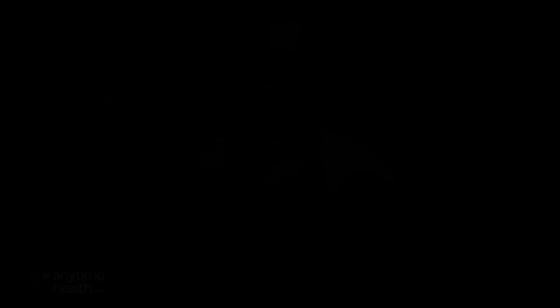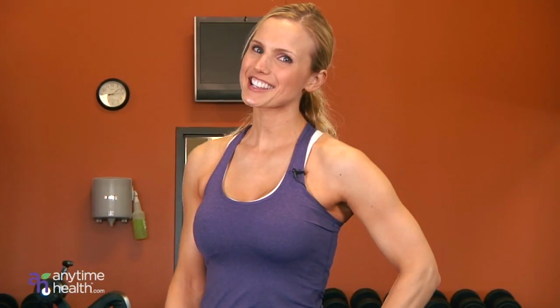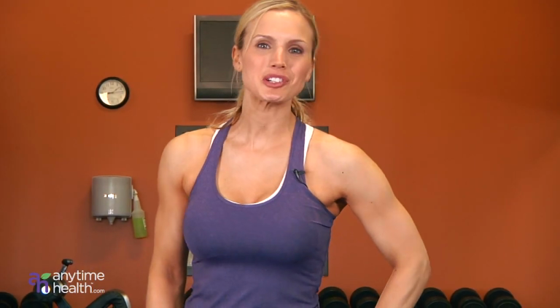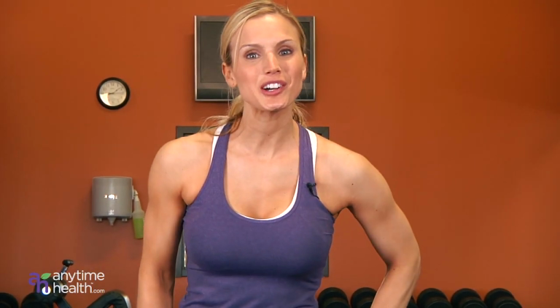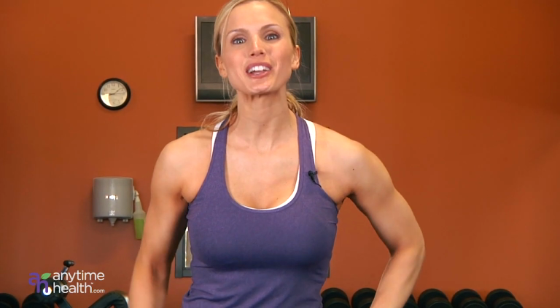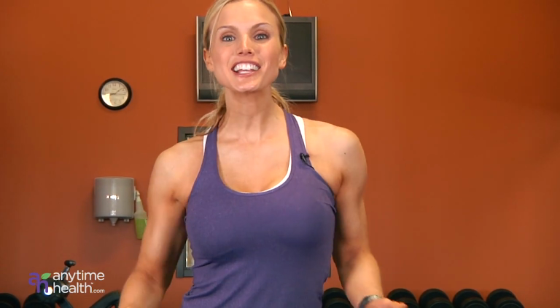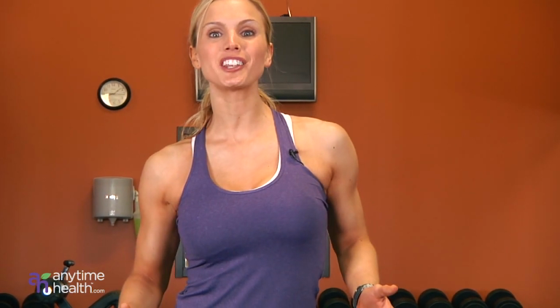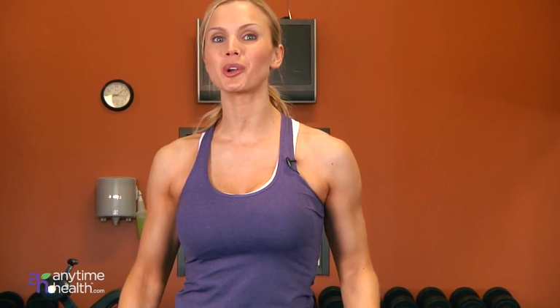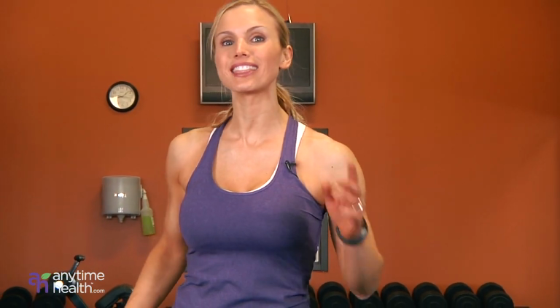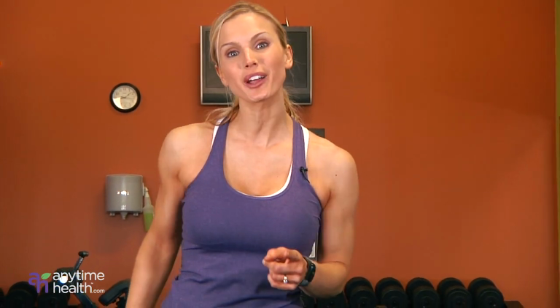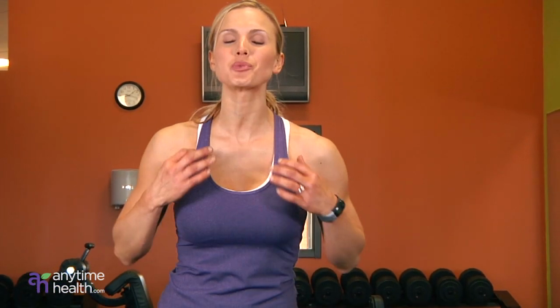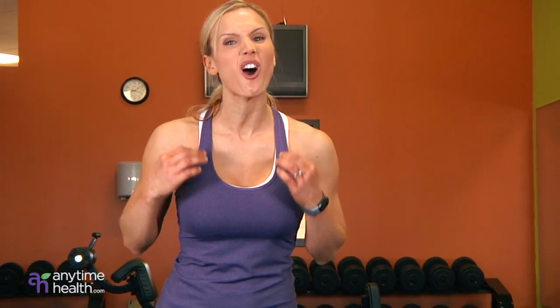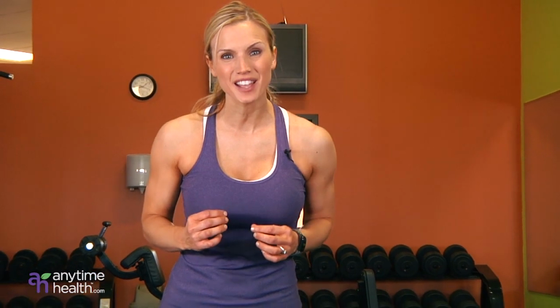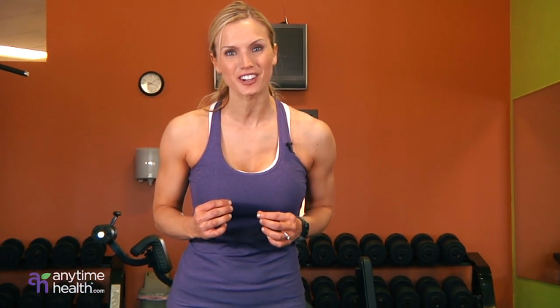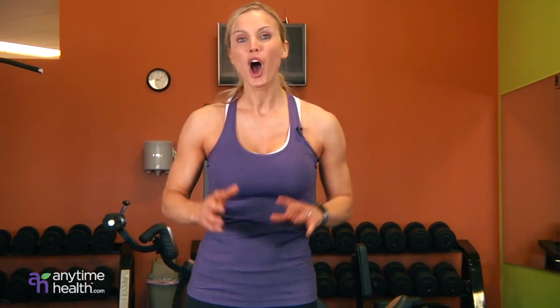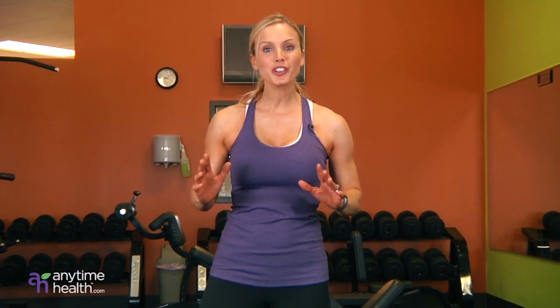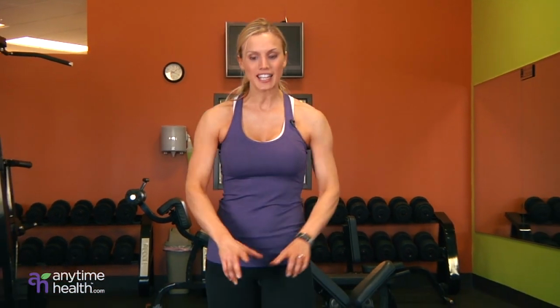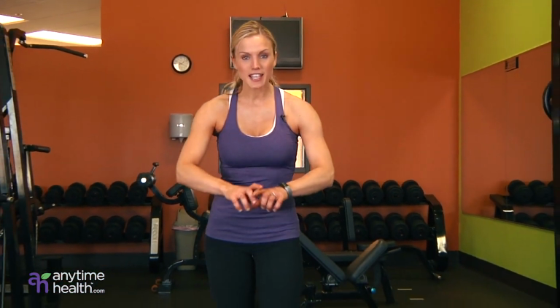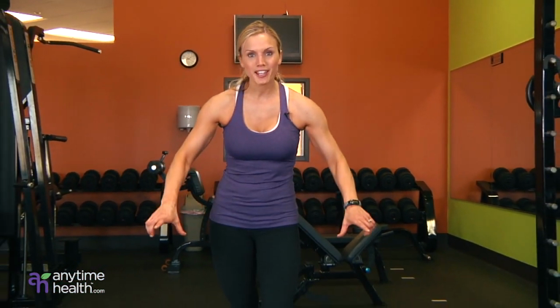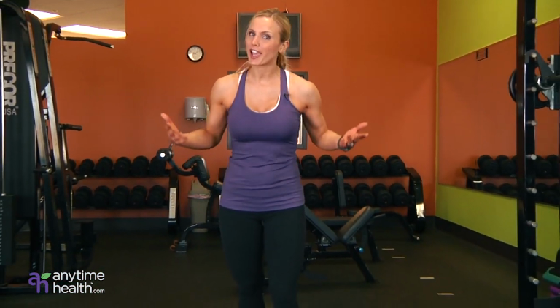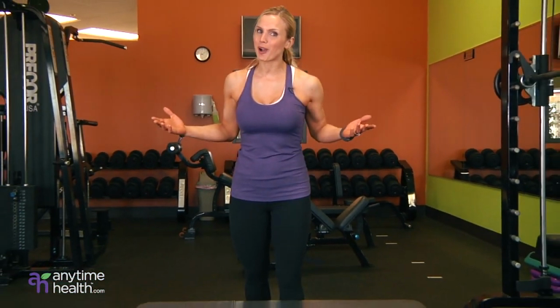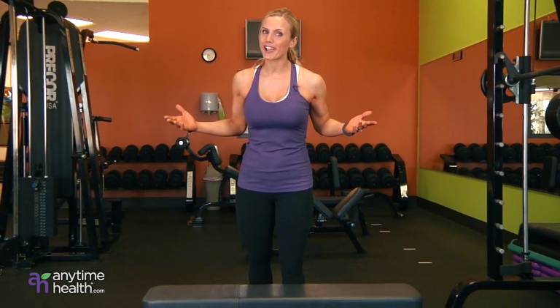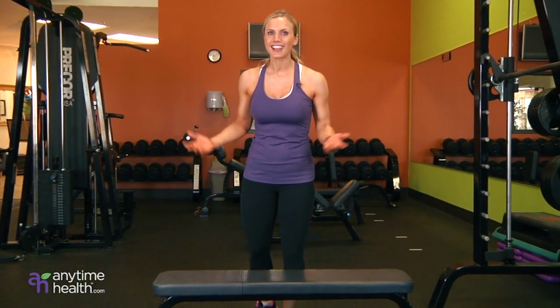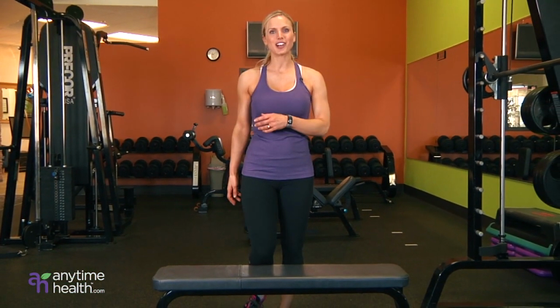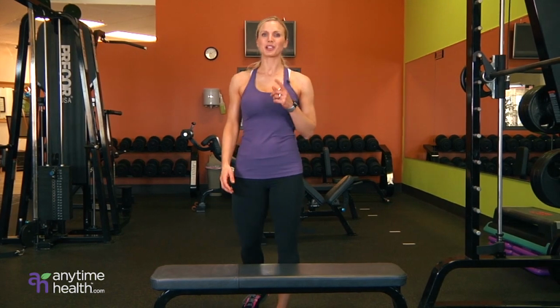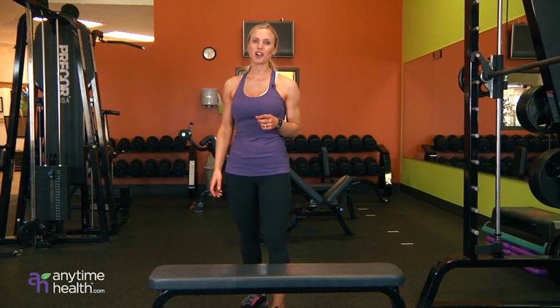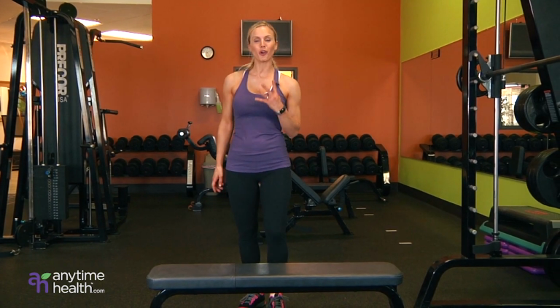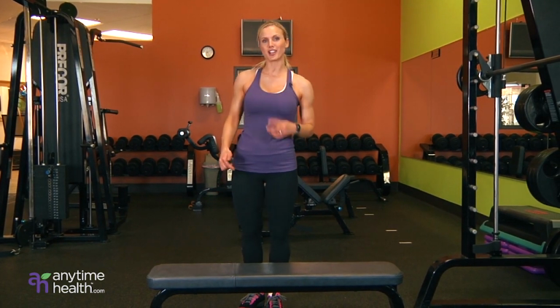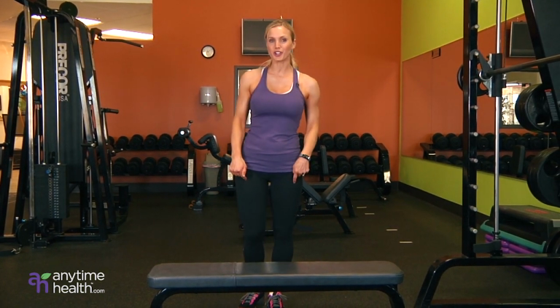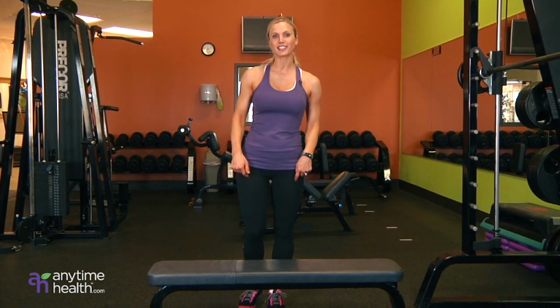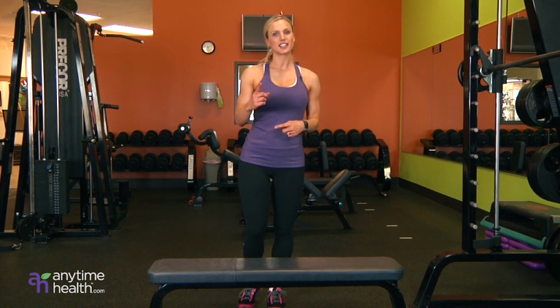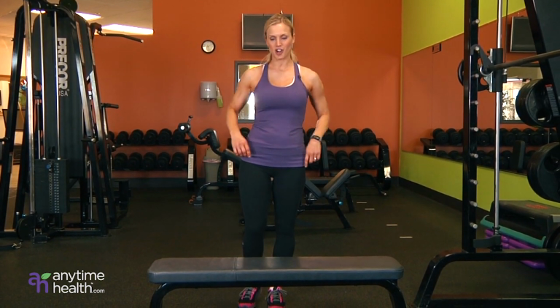Hi, guys. I'm Amy Jo, and I'm here at Anytime Fitness showing you a leg workout that's one of my all-time favorites. All you need is a bench and your body weight. It's awesome. So let me show you four exercises for your legs. Let's get started.